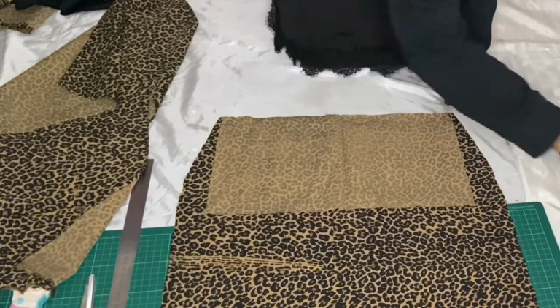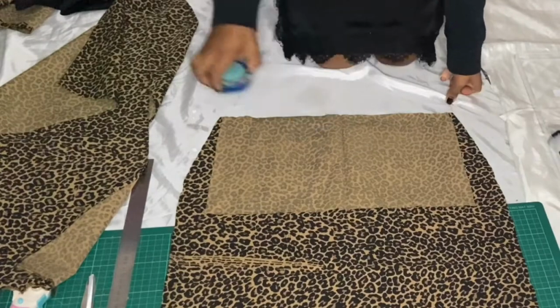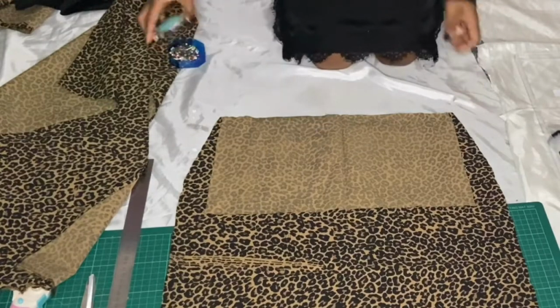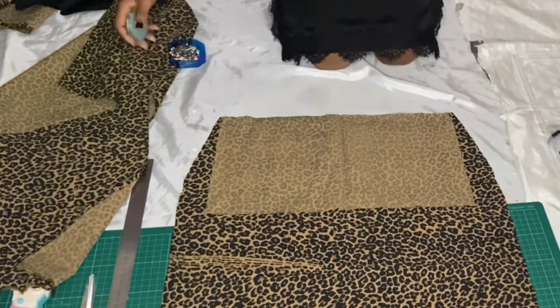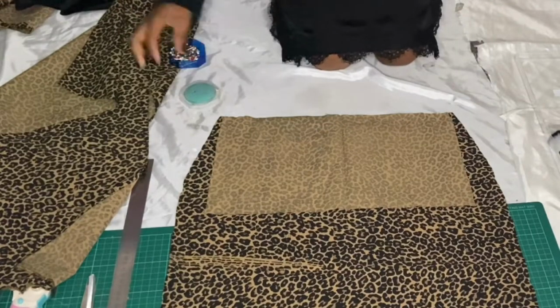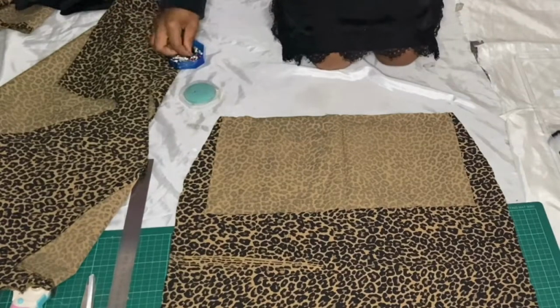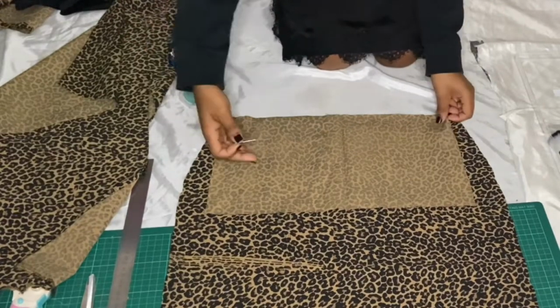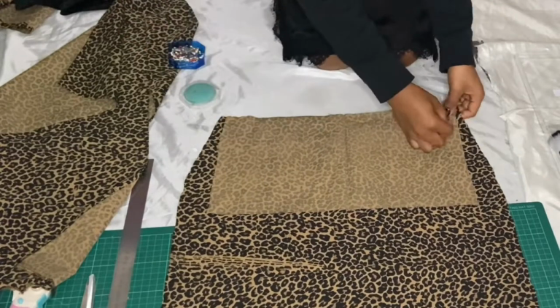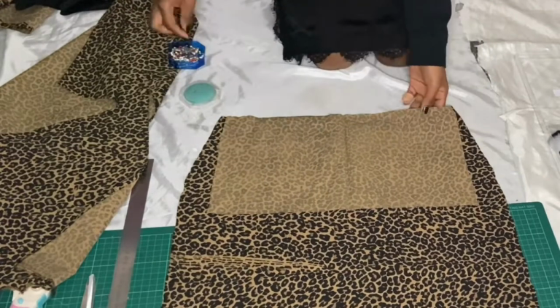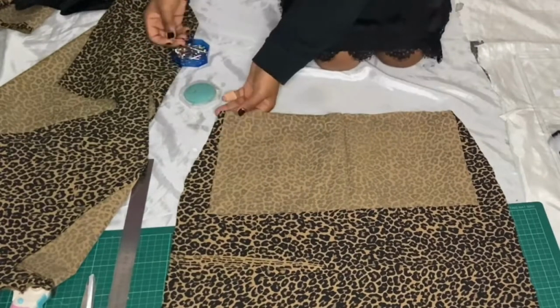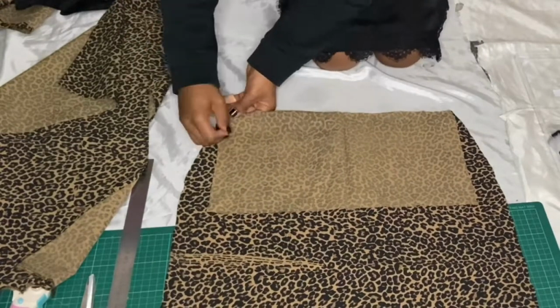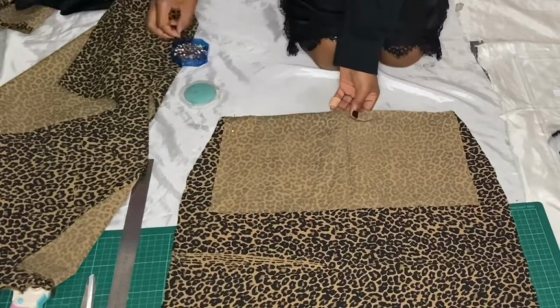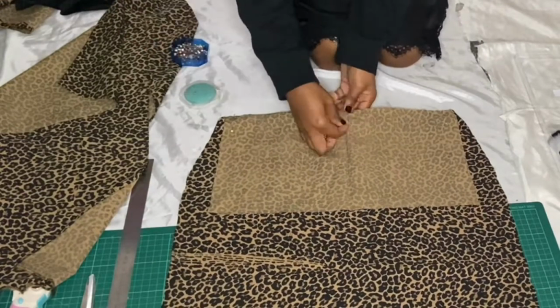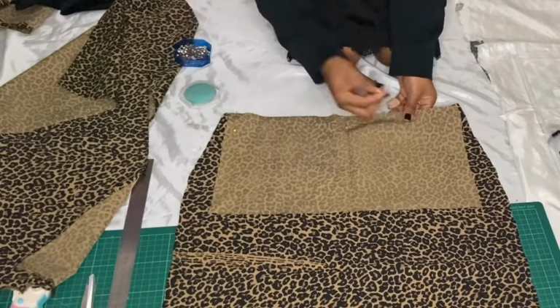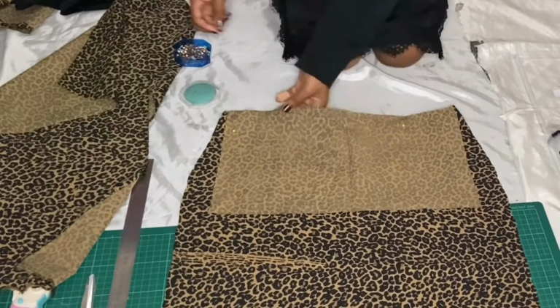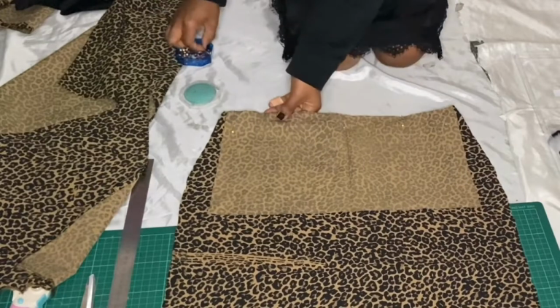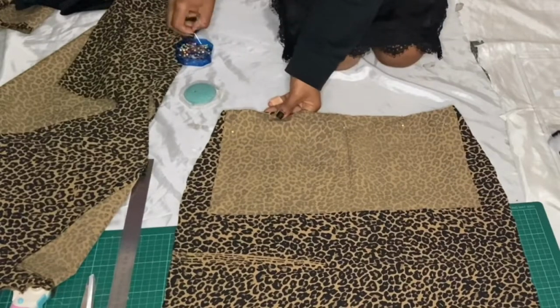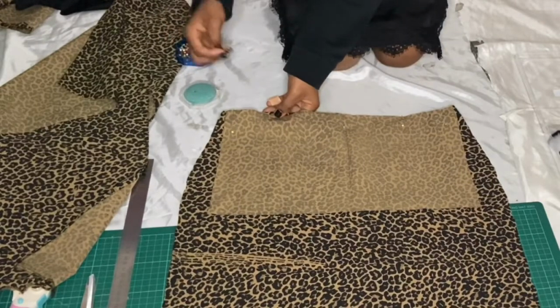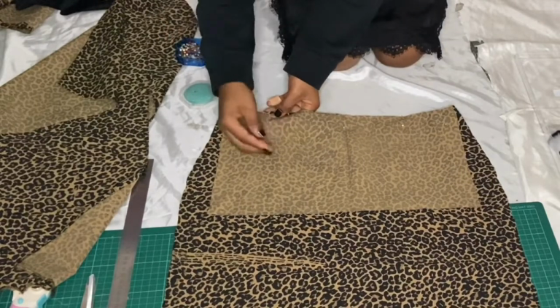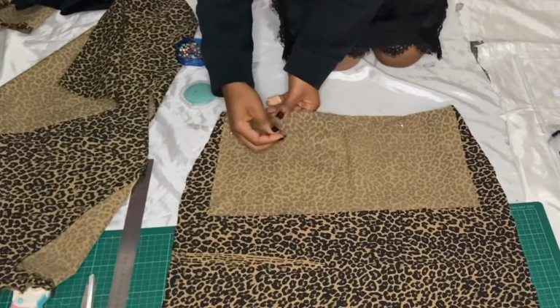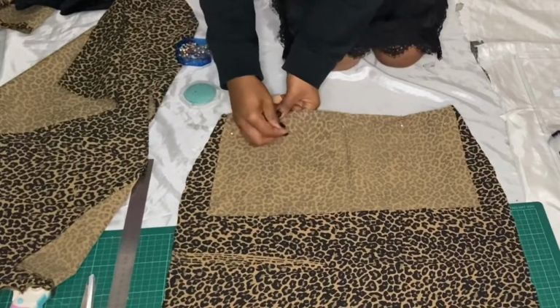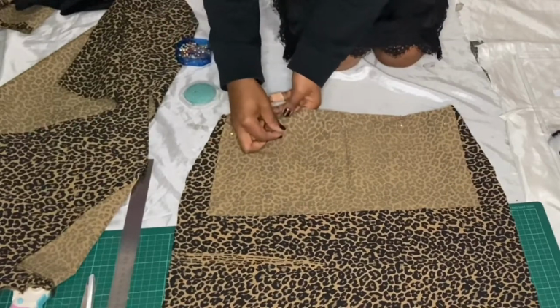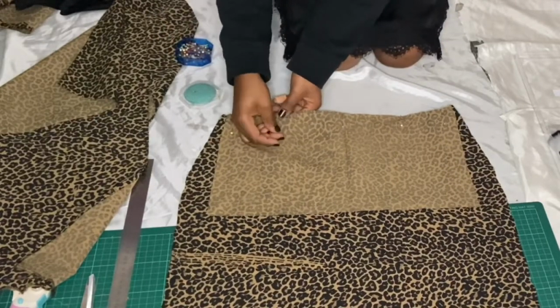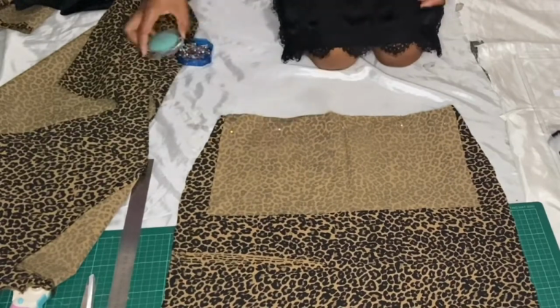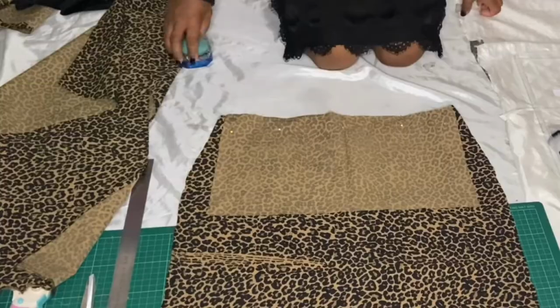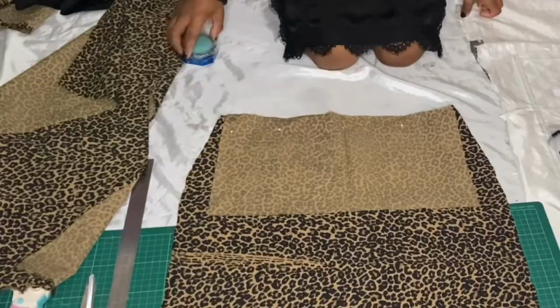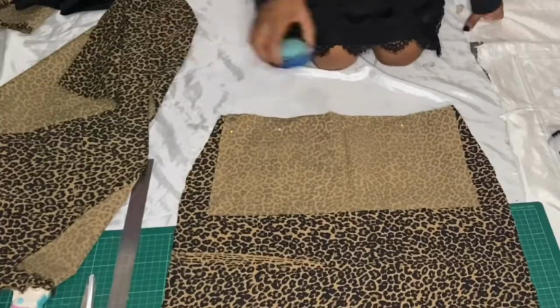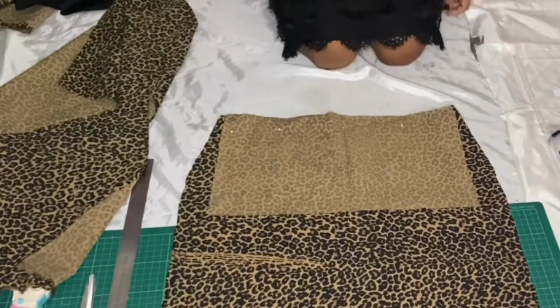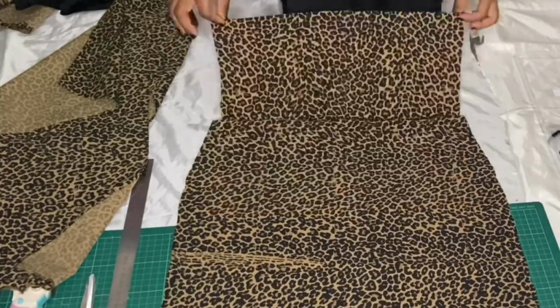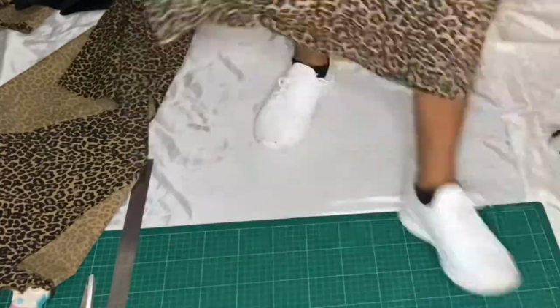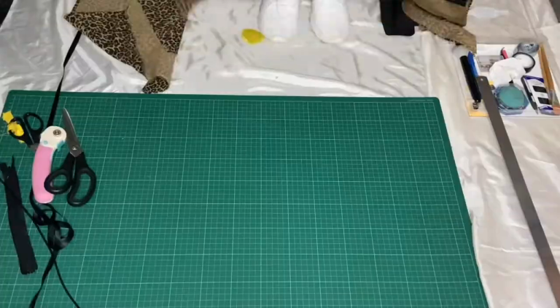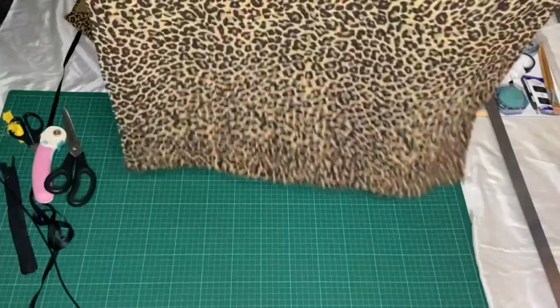Just to note, this fabric was quite limited — it was the last couple of meters I had. So there is a mark on the fabric, but this fabric is so nice, so I had to keep it.